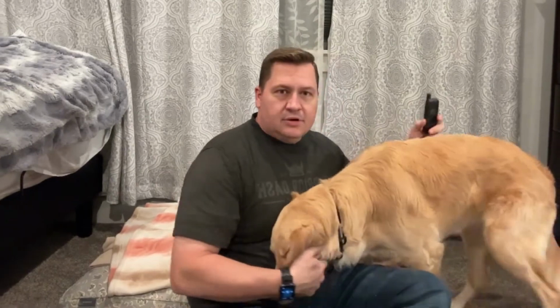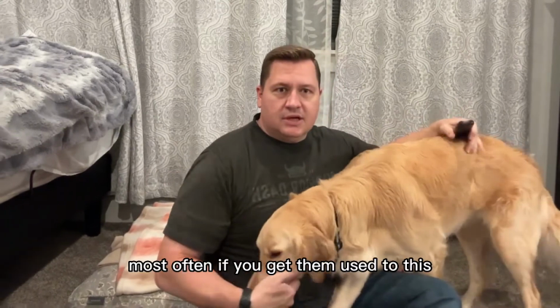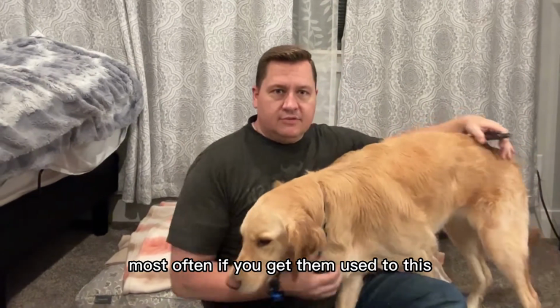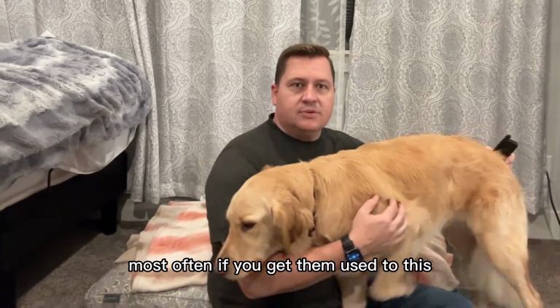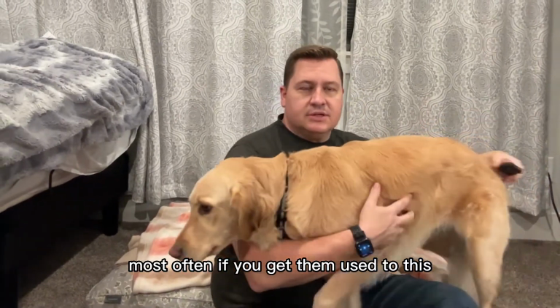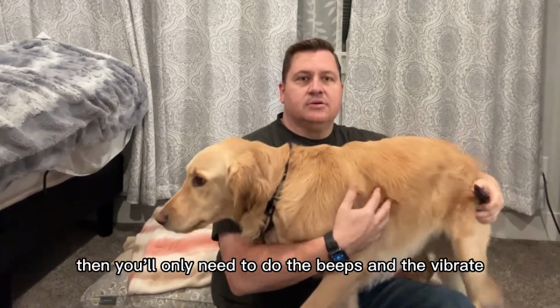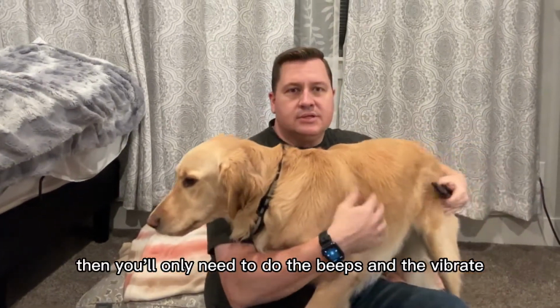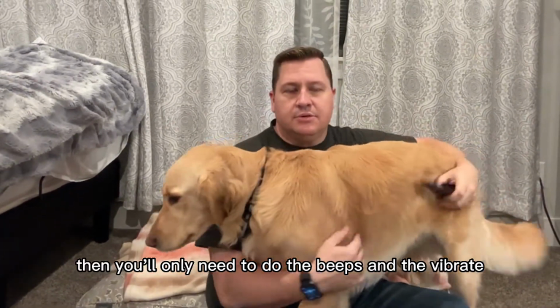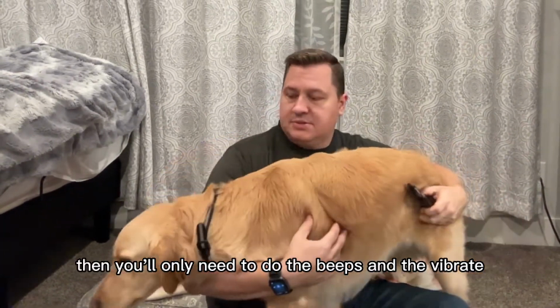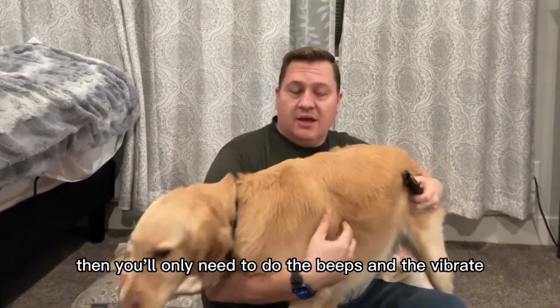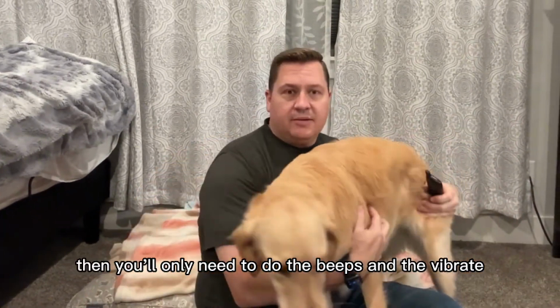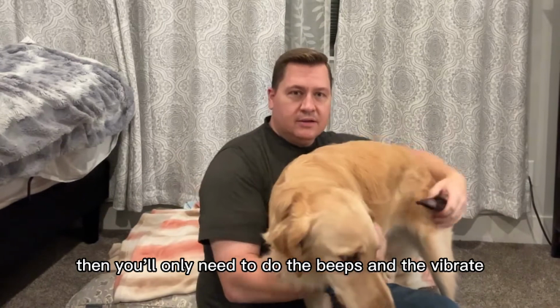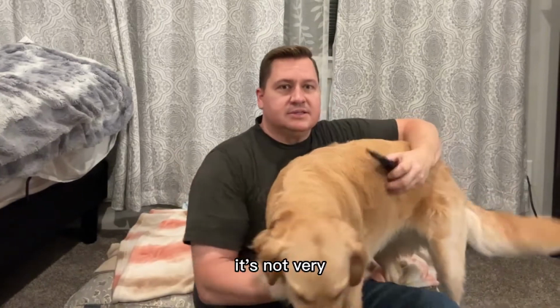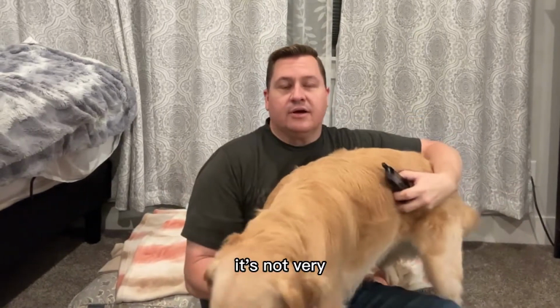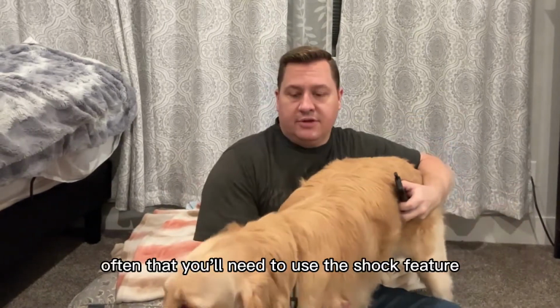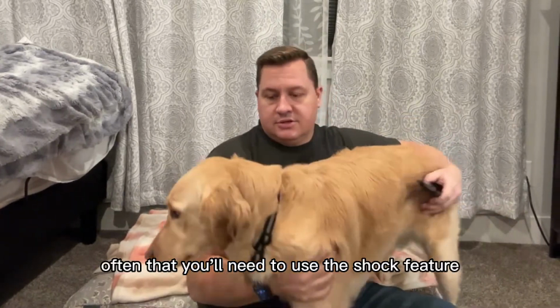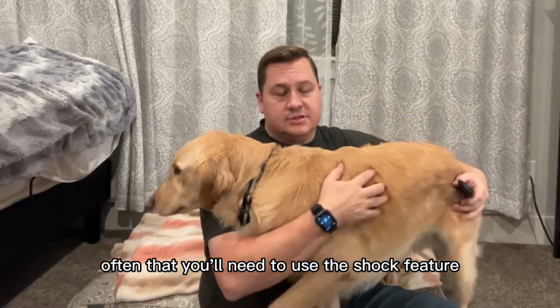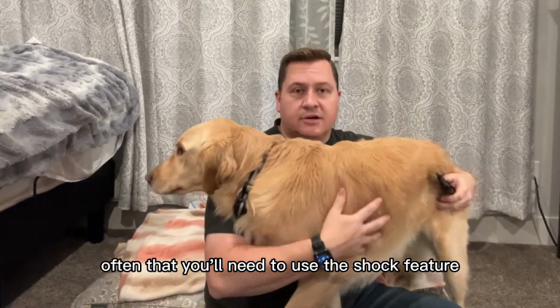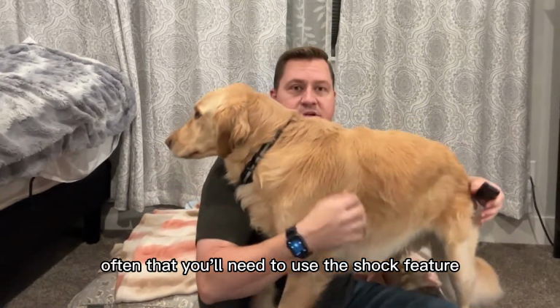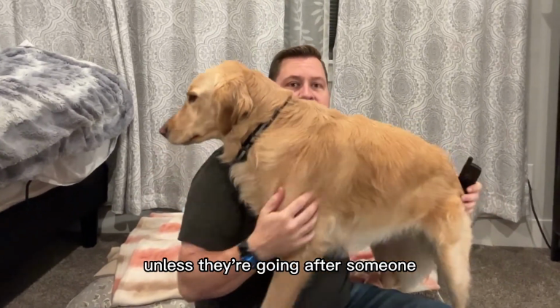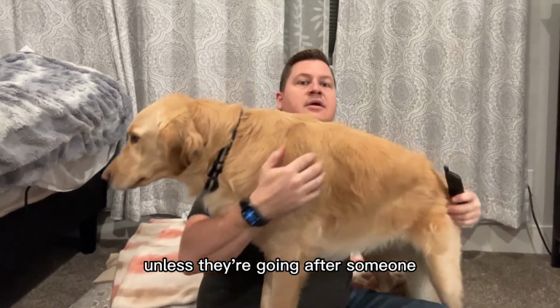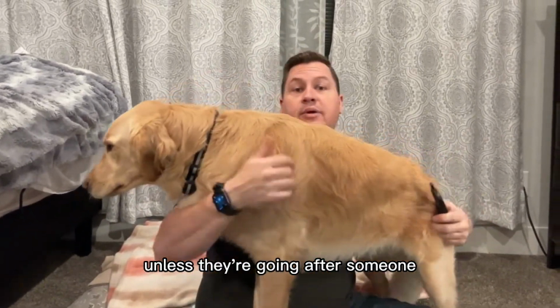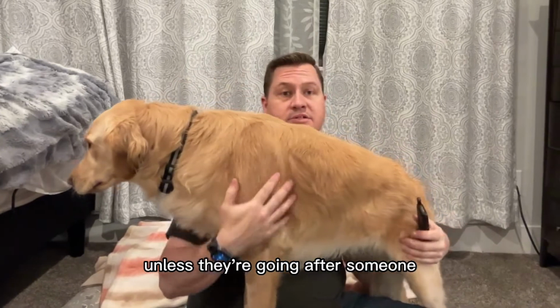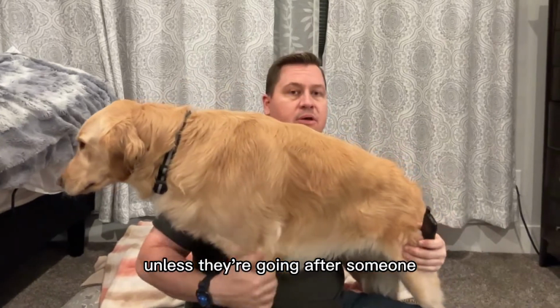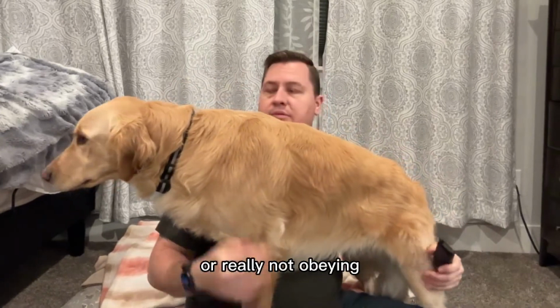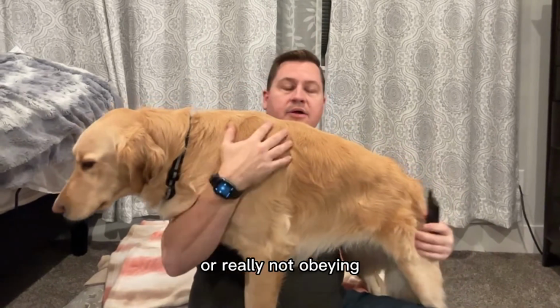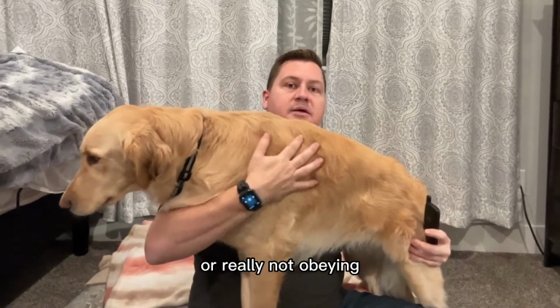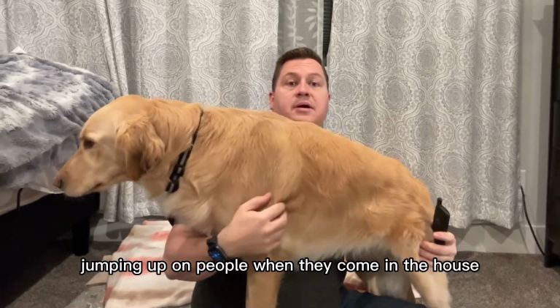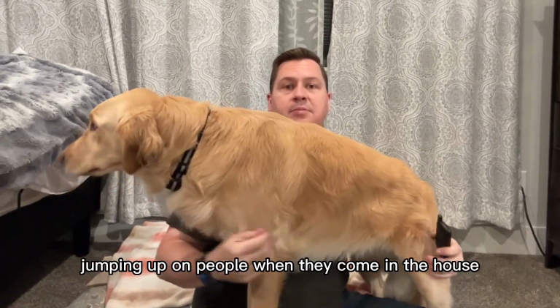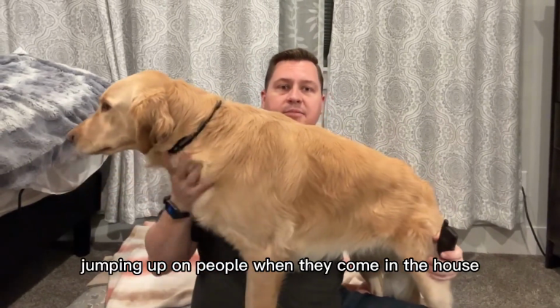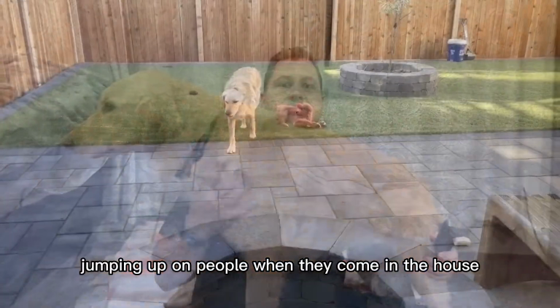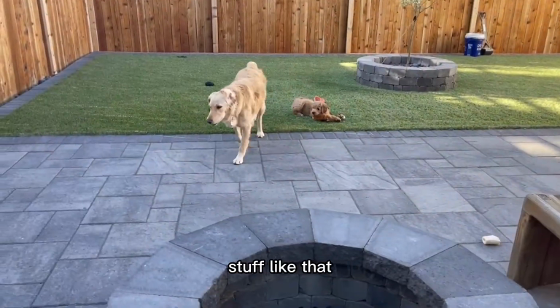Most often if you get them used to this then you'll only need to do the beeps and the vibrate. It's not very often that you'll need to use the shock feature unless they're going after someone or really not obeying, jumping up on people when they come in the house, stuff like that.